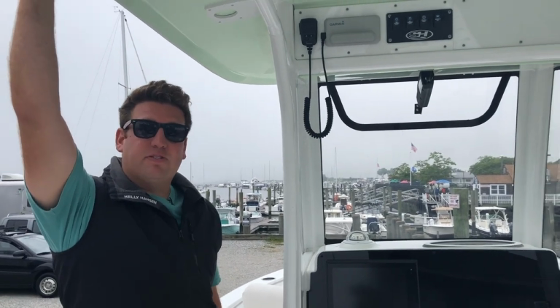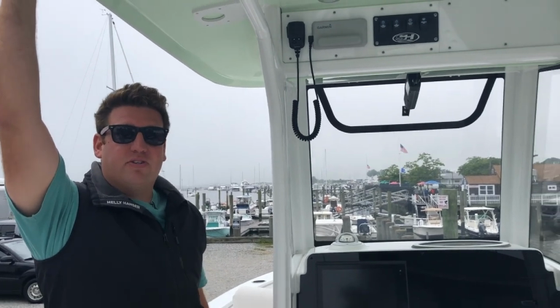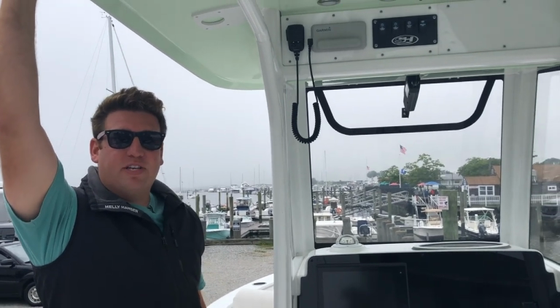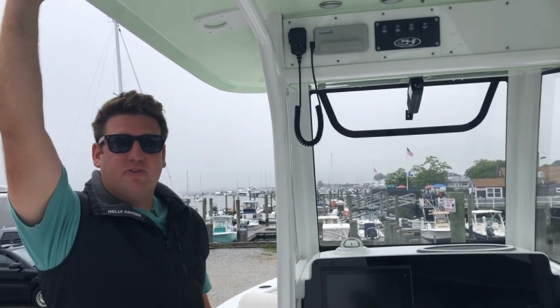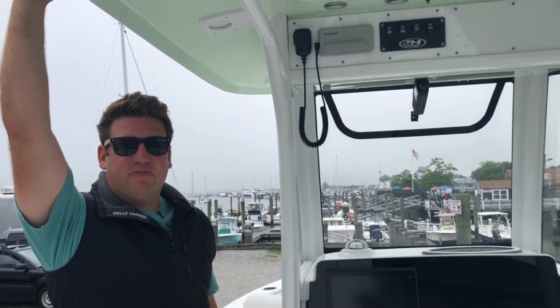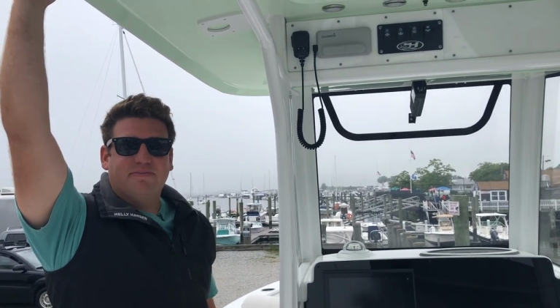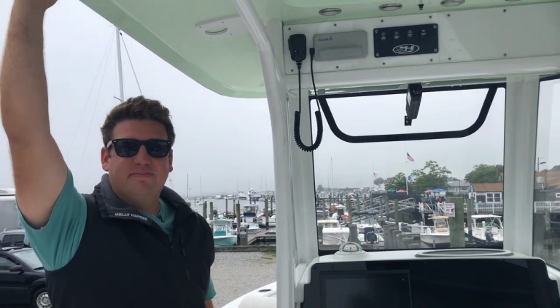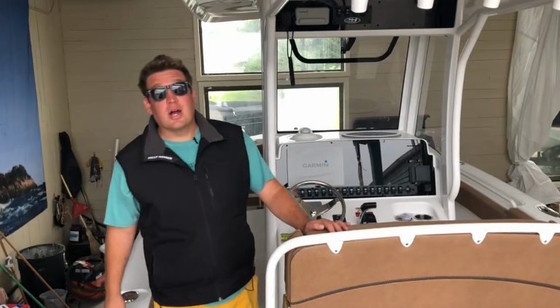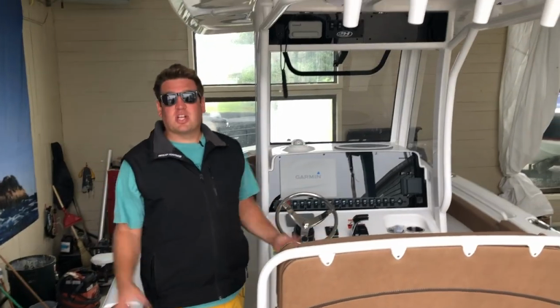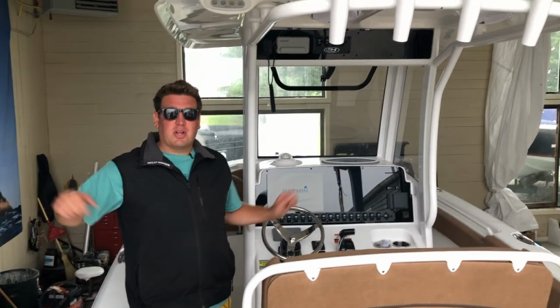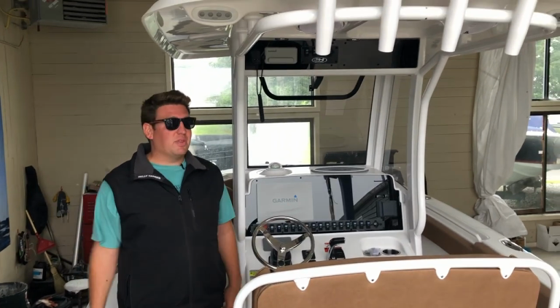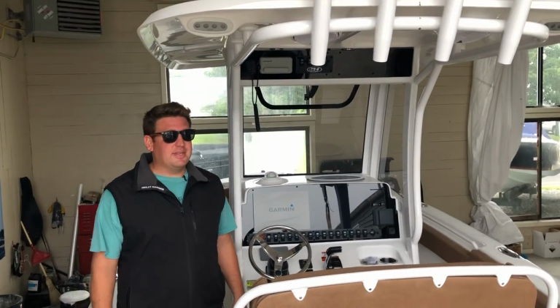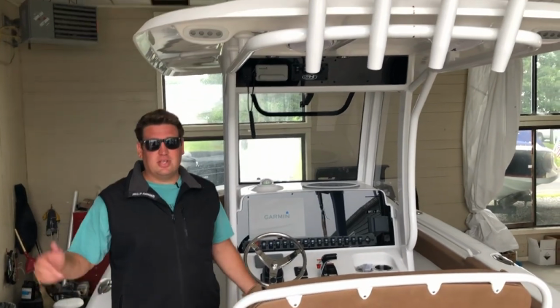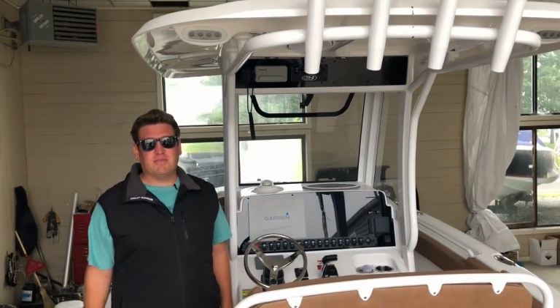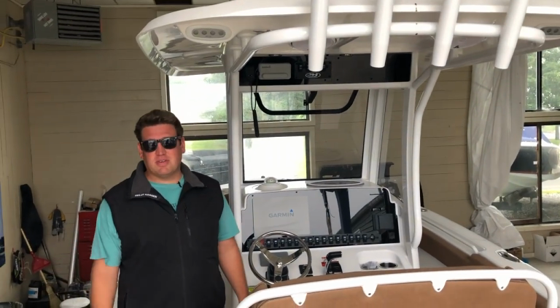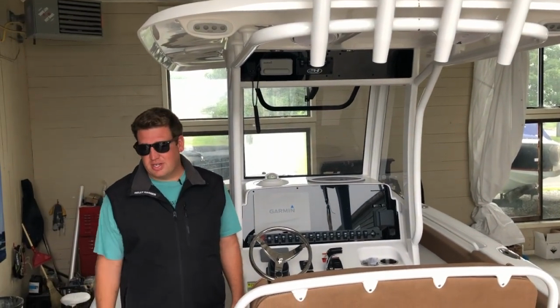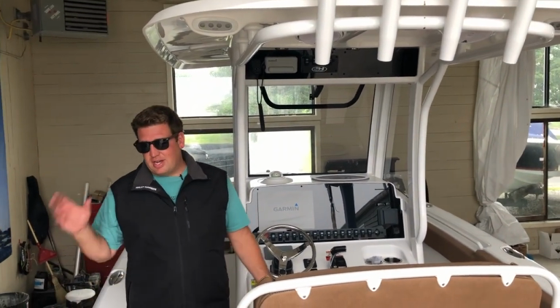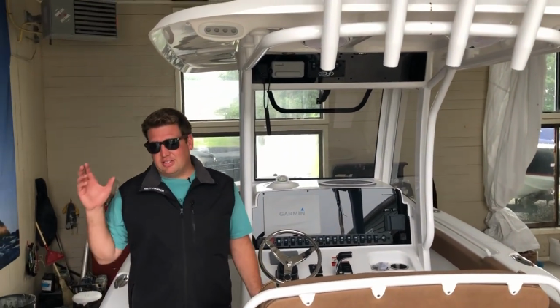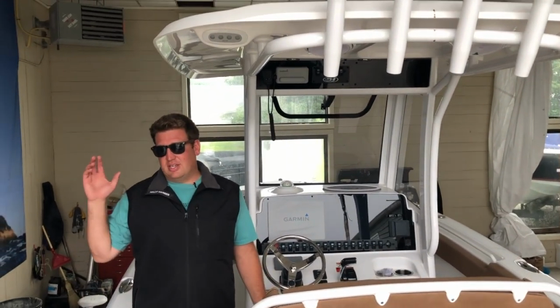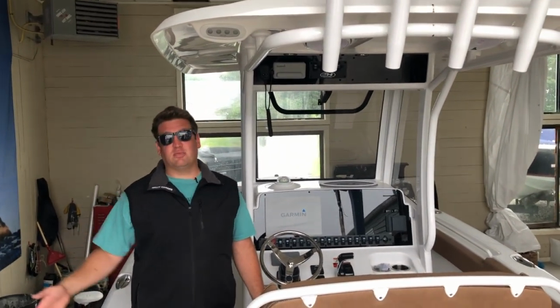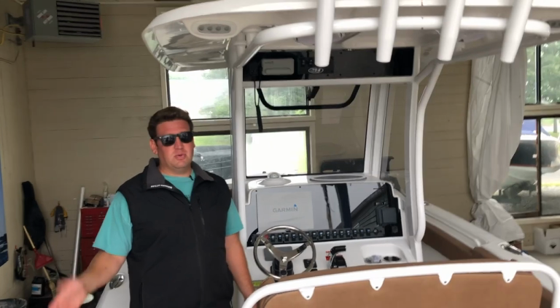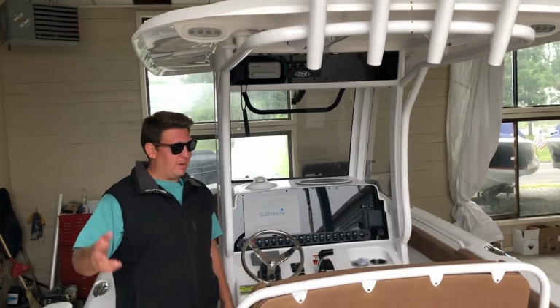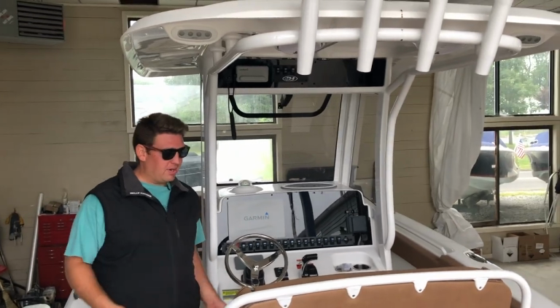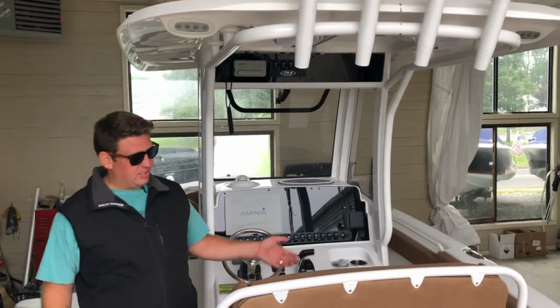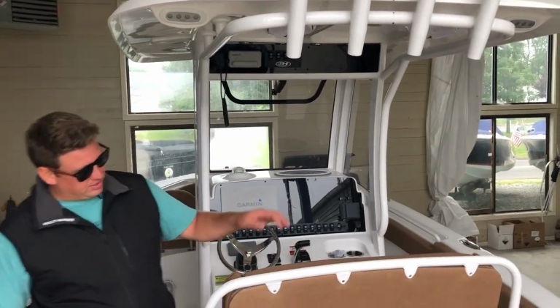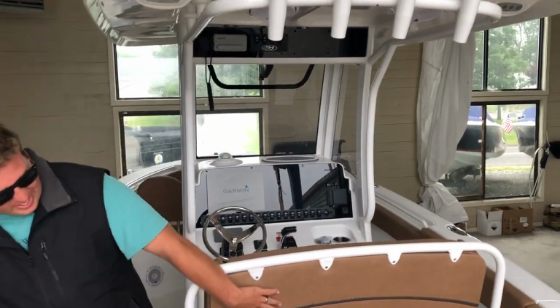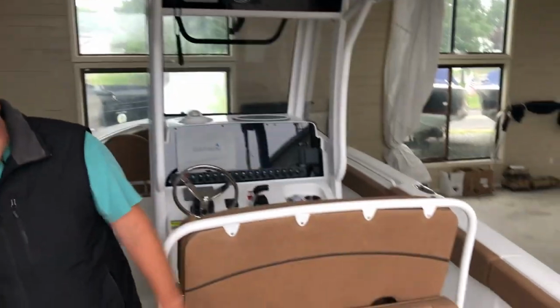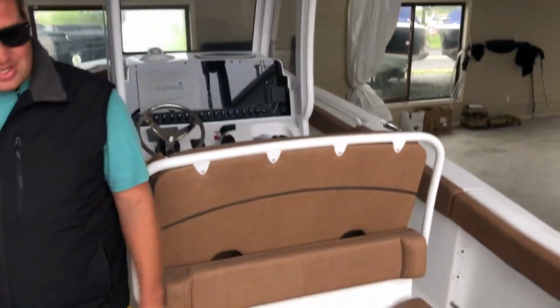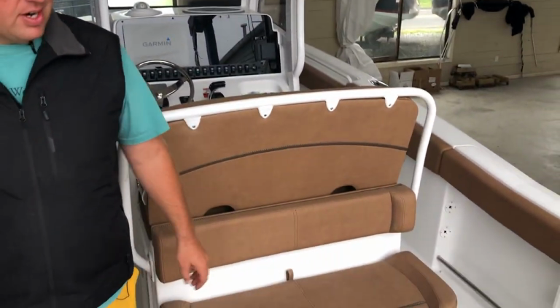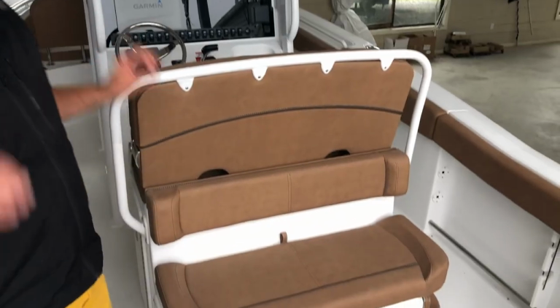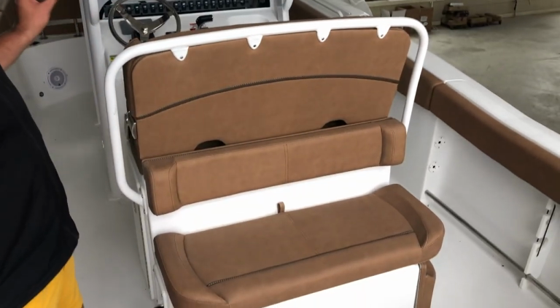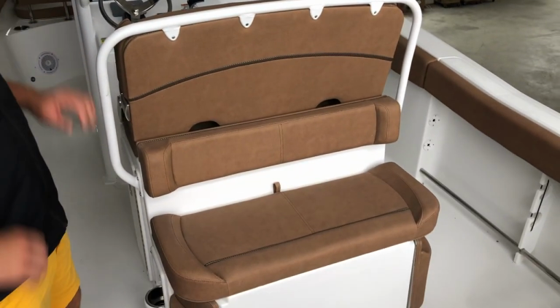Let's move on to our last boat — the 255. Welcome aboard the 255 Ultra. It is in steel blue with the white powder coat and it's got the tan interior. It looks very, very sharp.